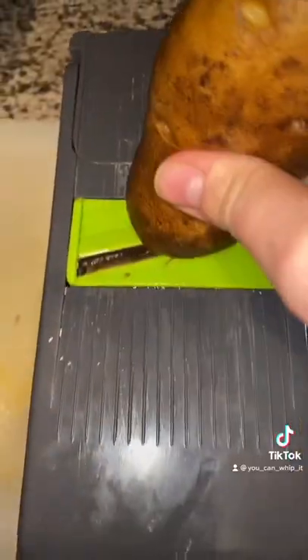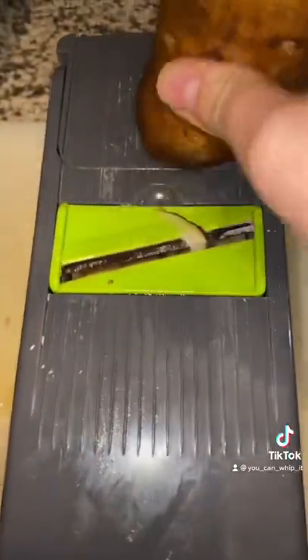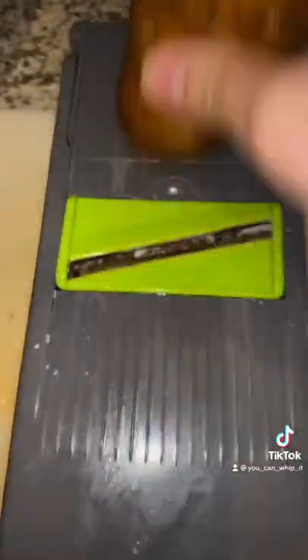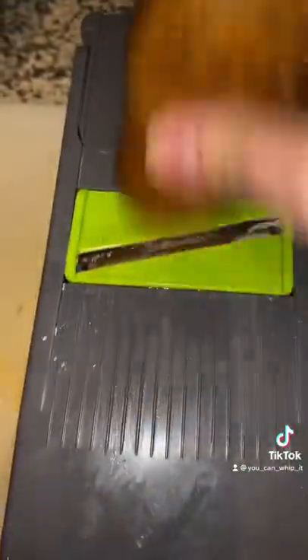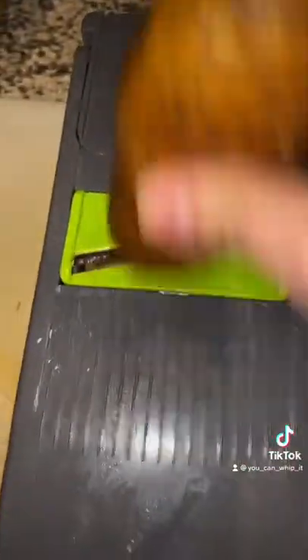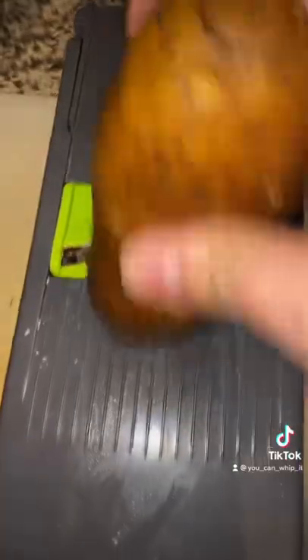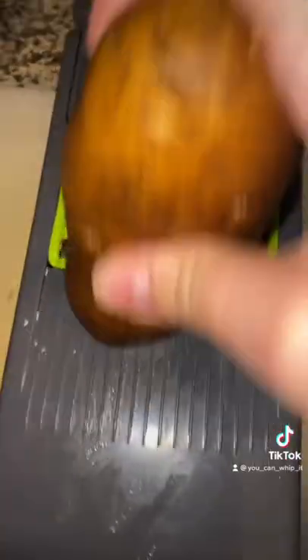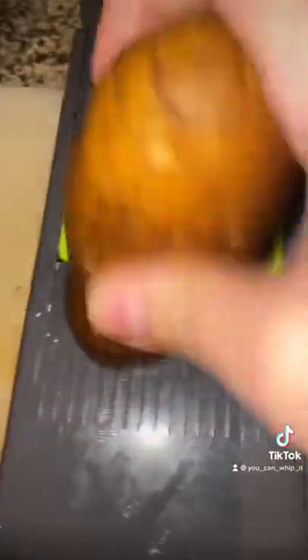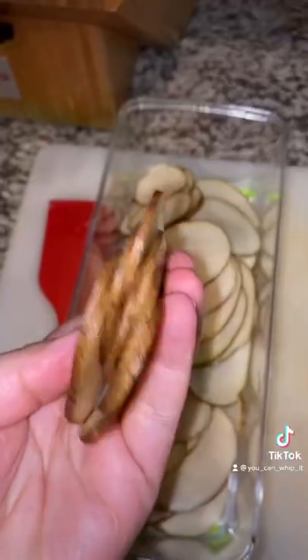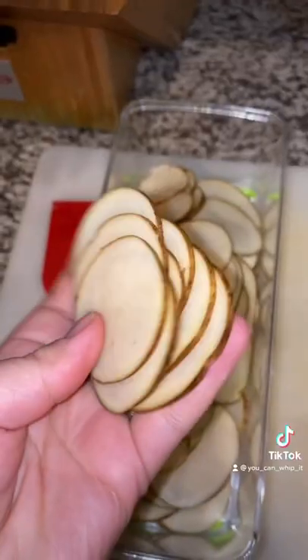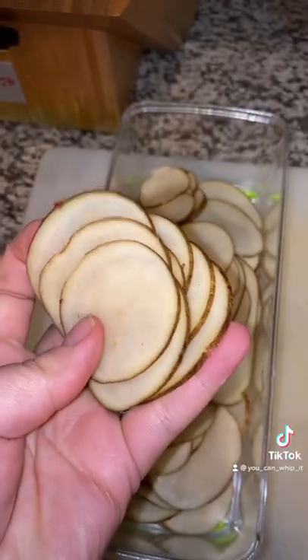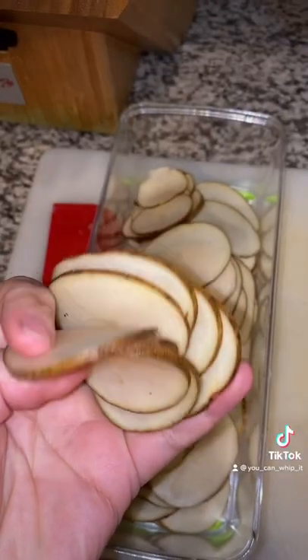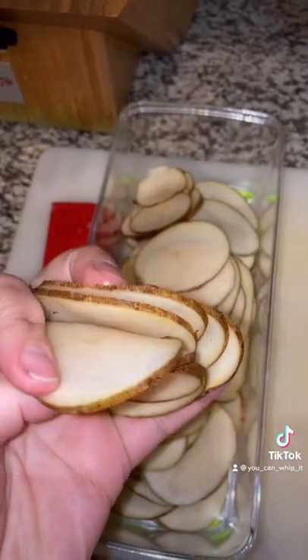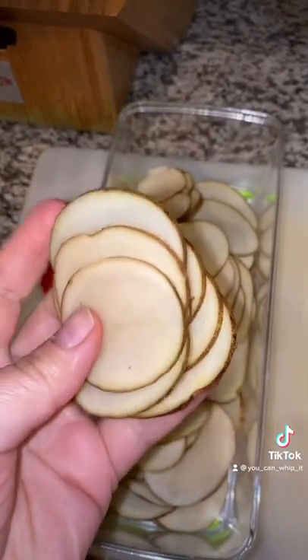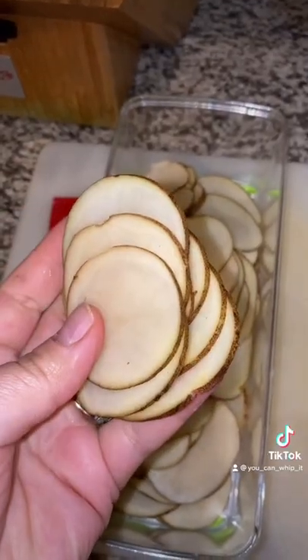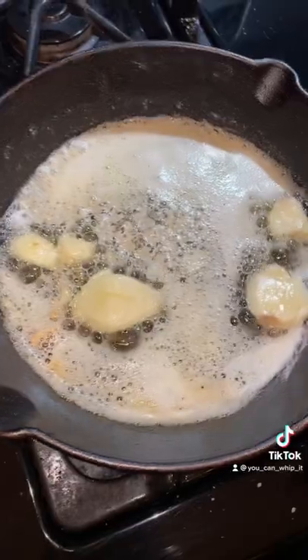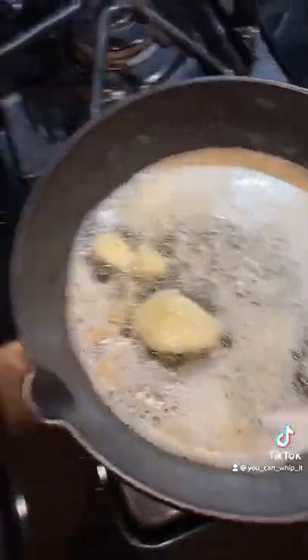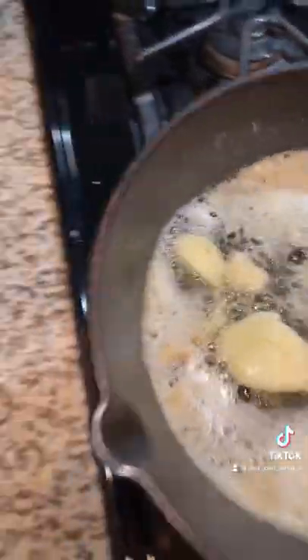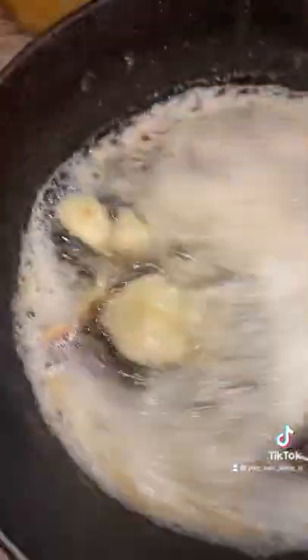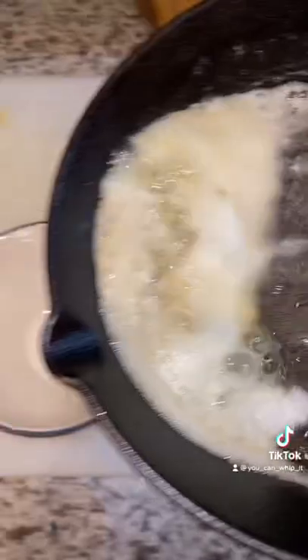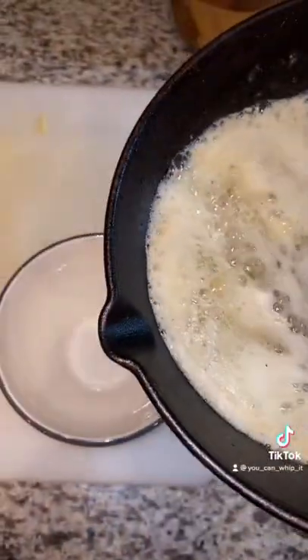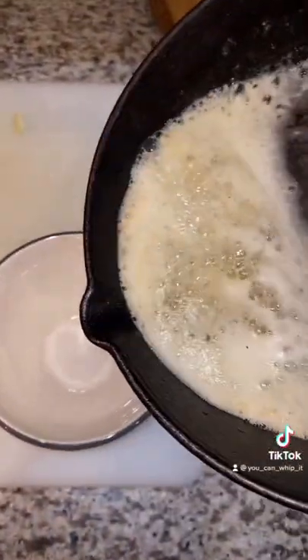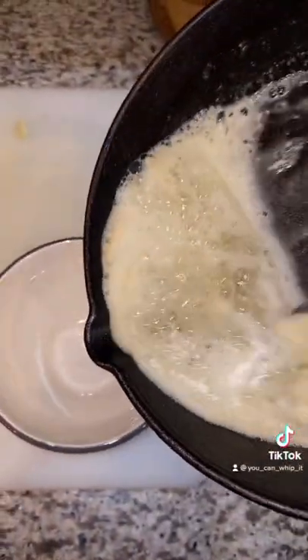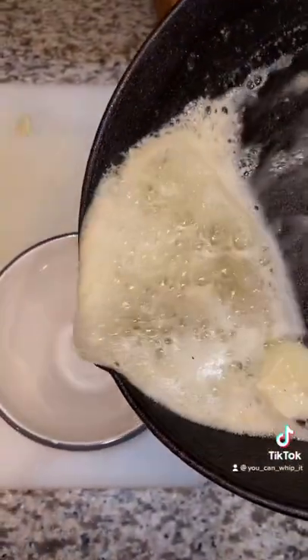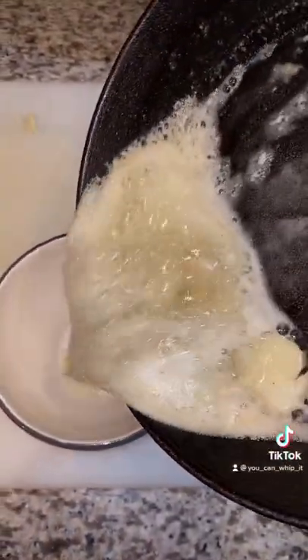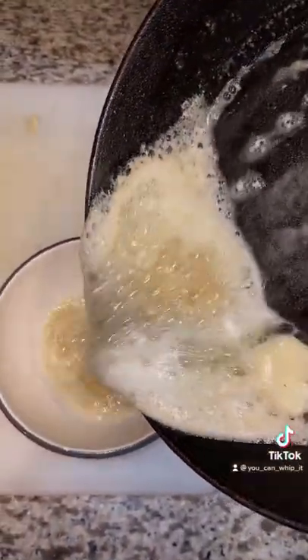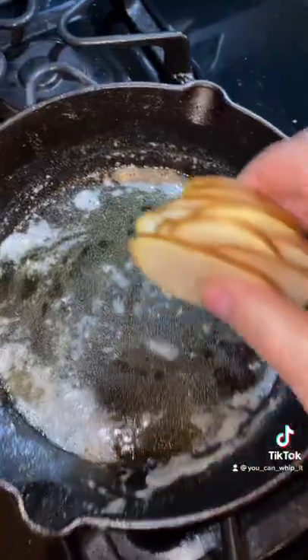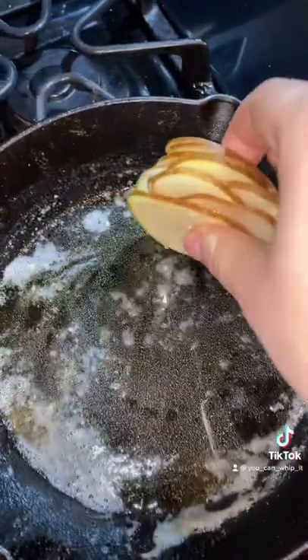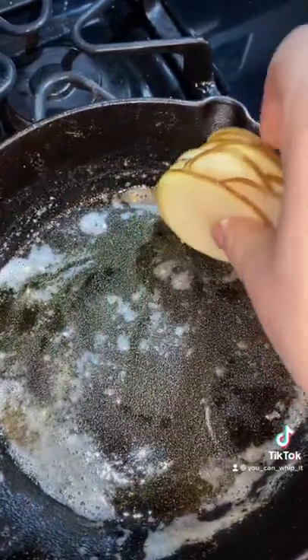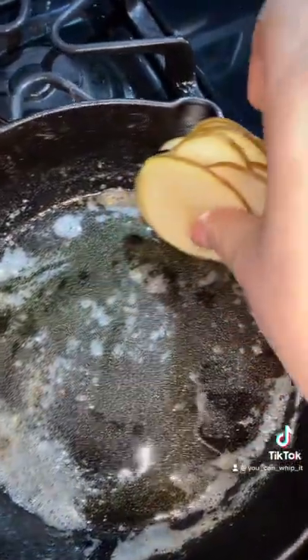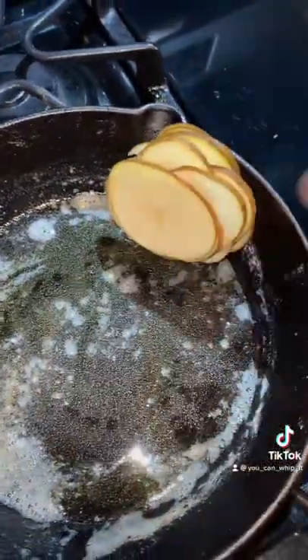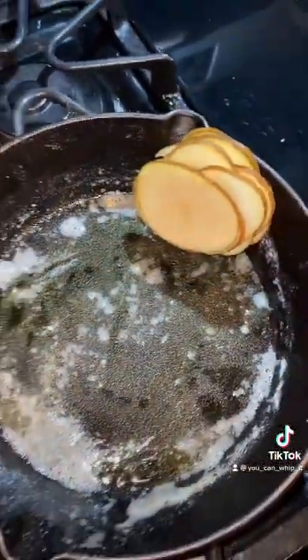Now slice your potatoes. Here's what our potatoes look like when they're done. Now that our butter's melted, we're going to want to pour it into a little dish. Take your potatoes and line your pan.